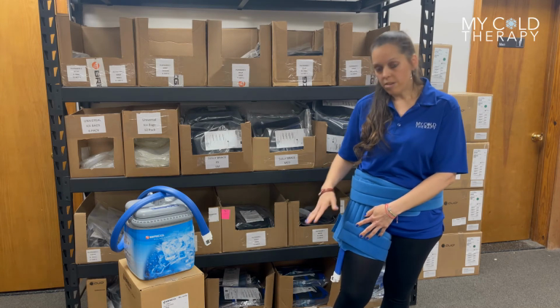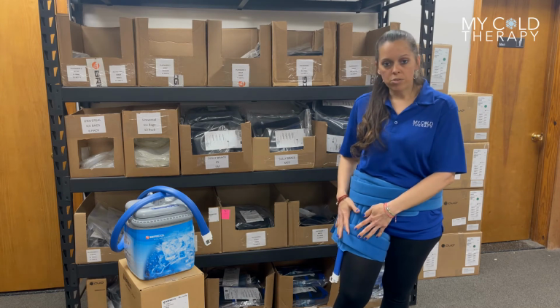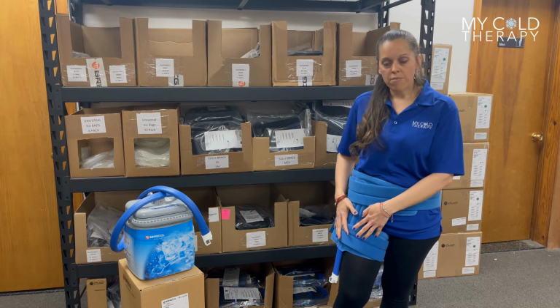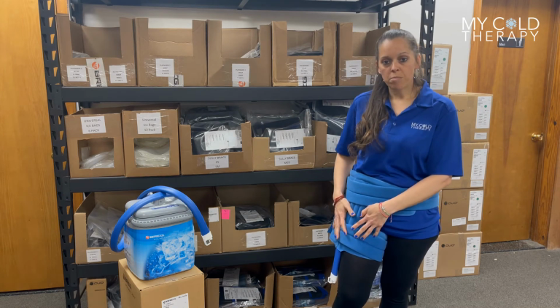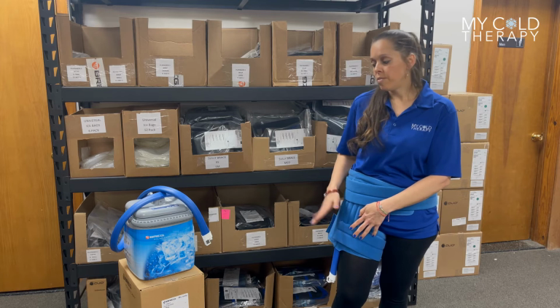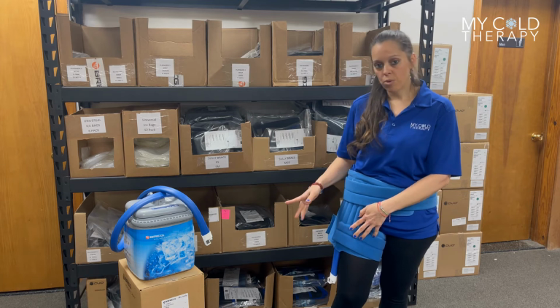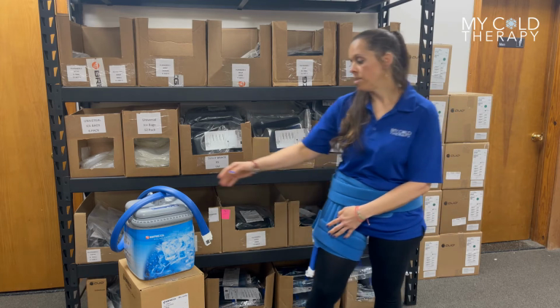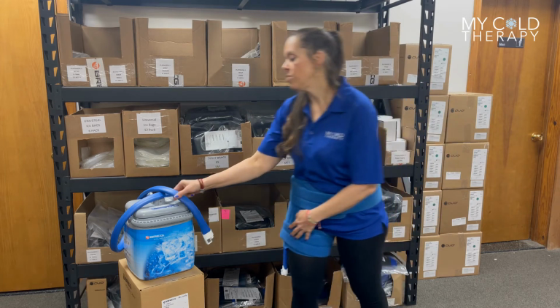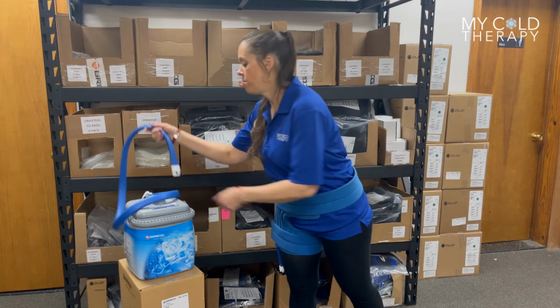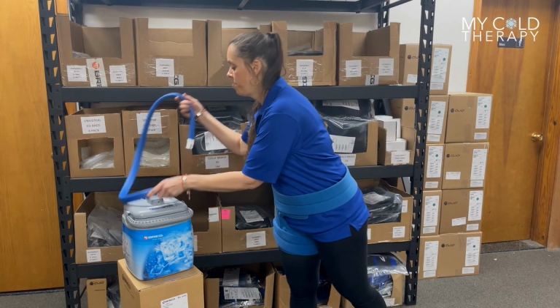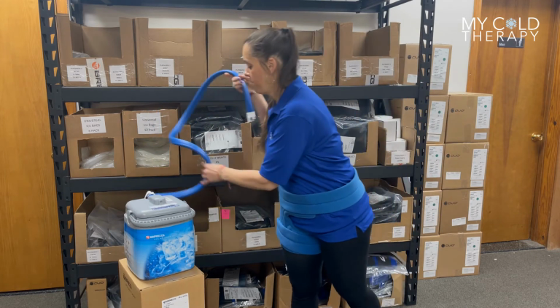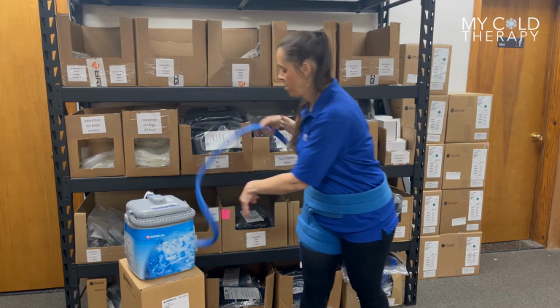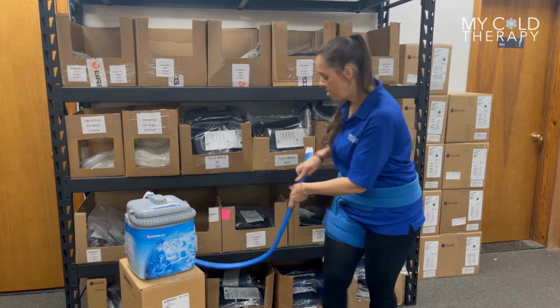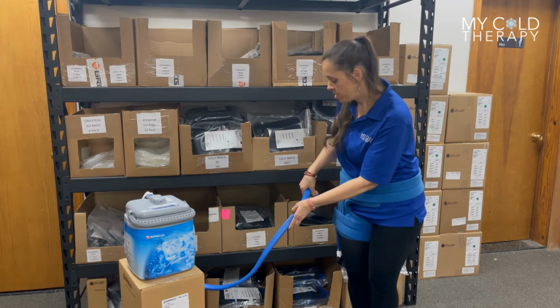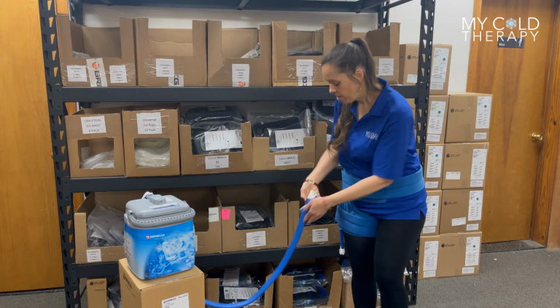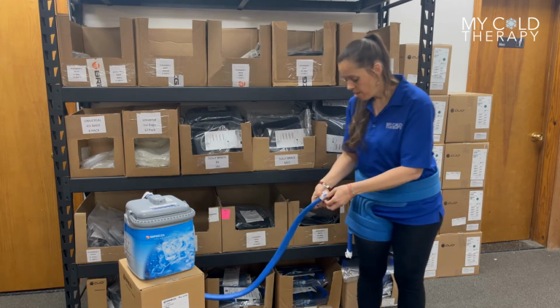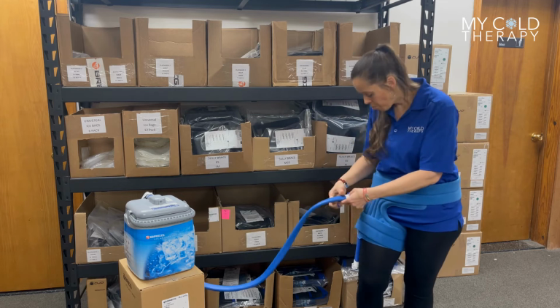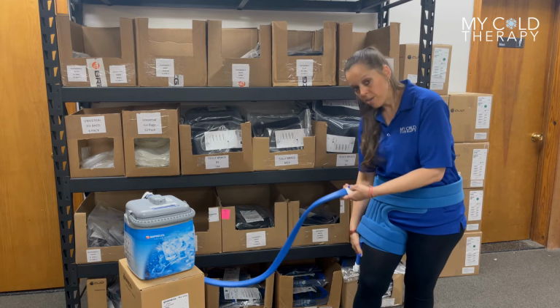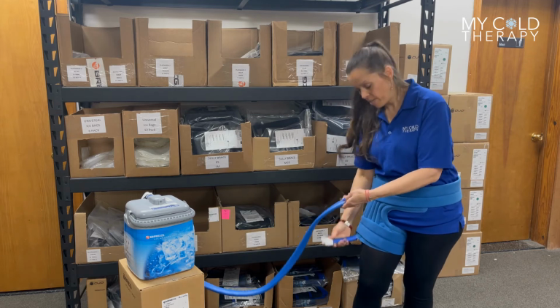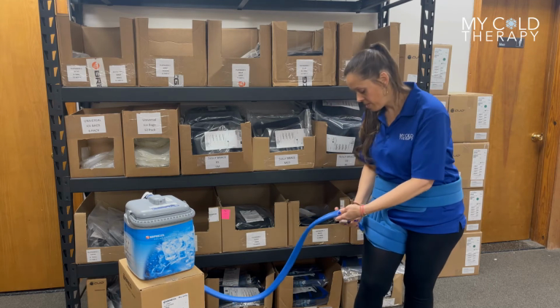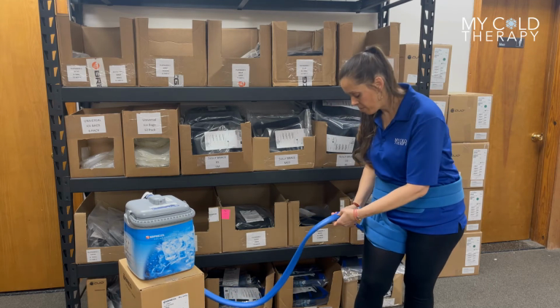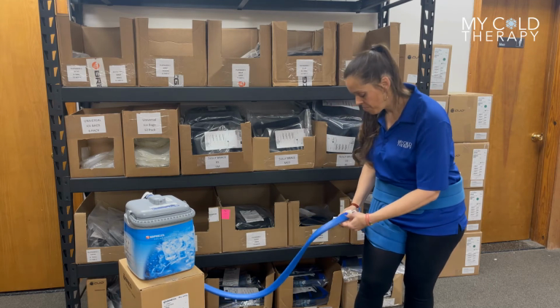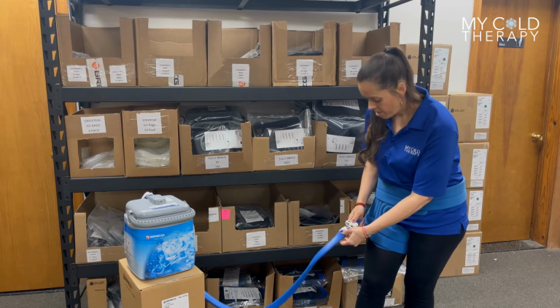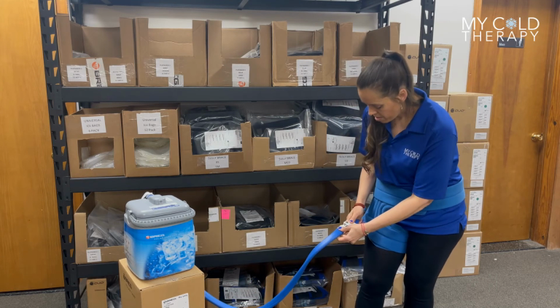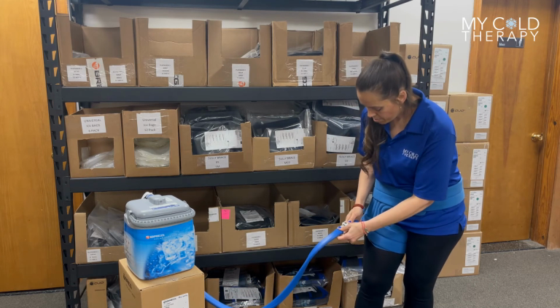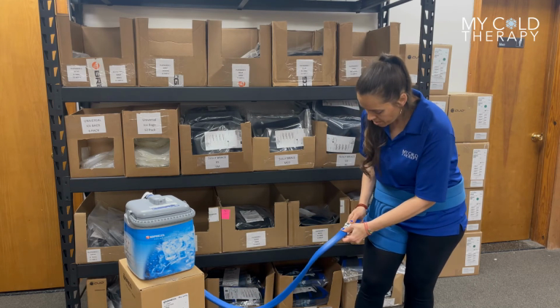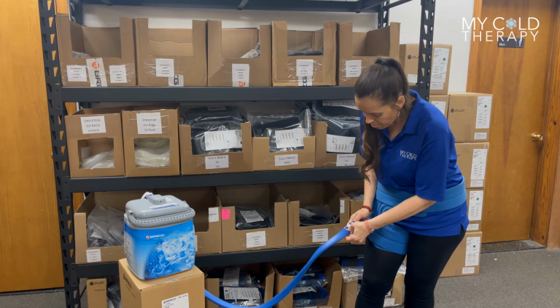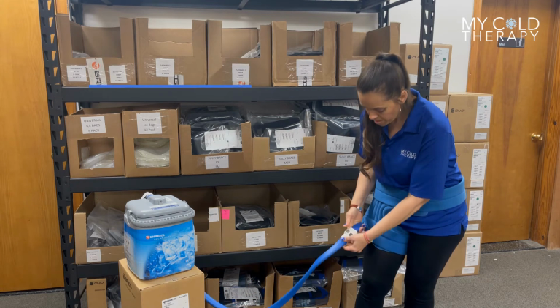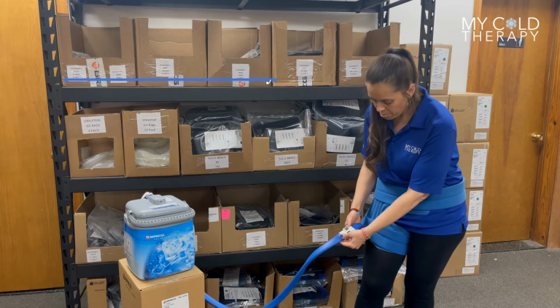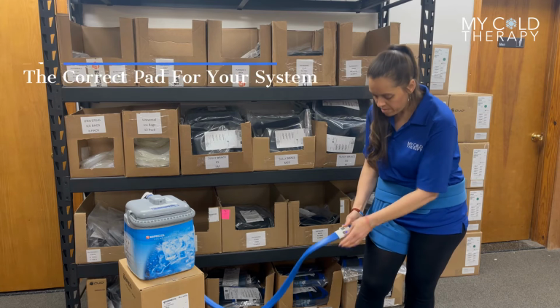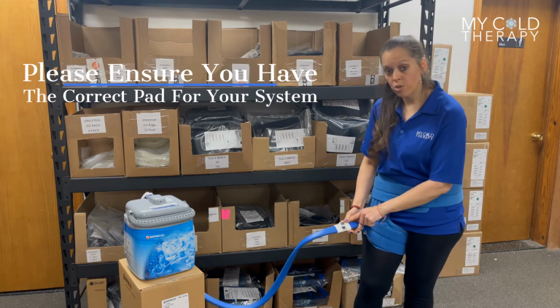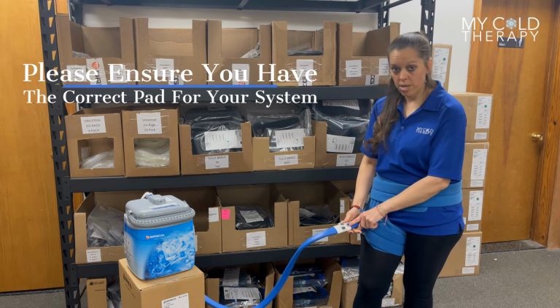Once you have it firmly in place, you're ready to connect to your system. As you can see, there's a pretty good hose length on these systems. Put them together, they click into place, and you're ready to go.